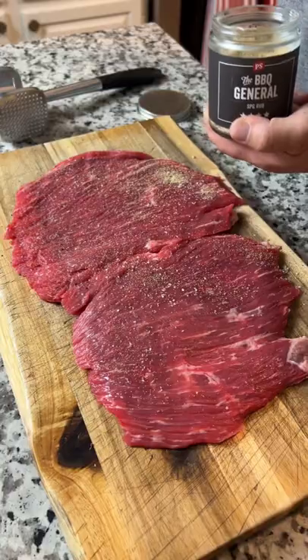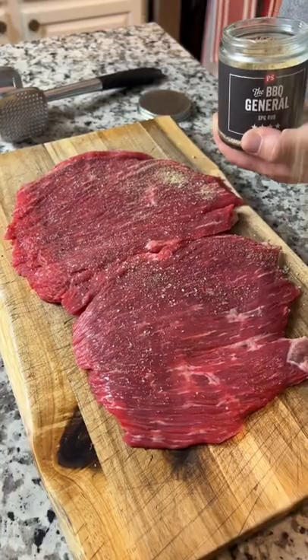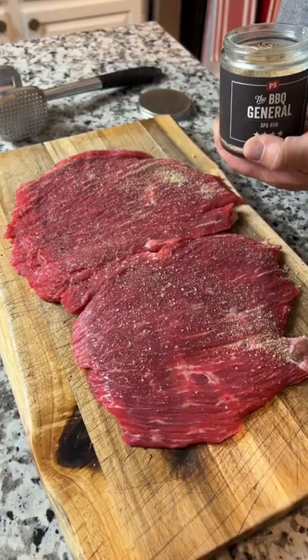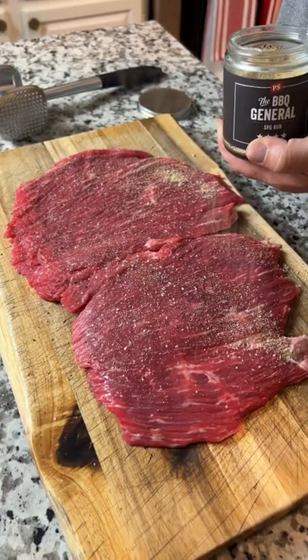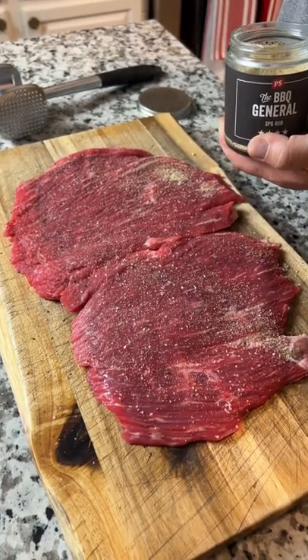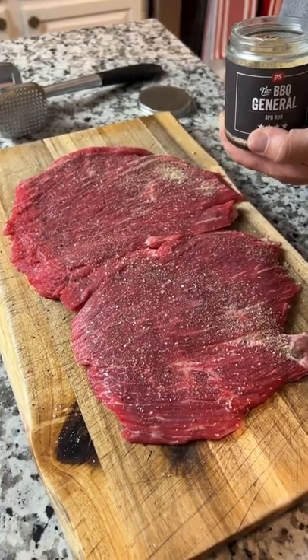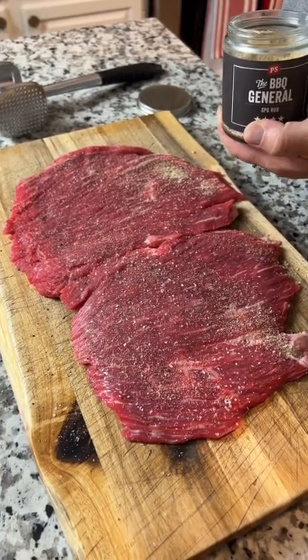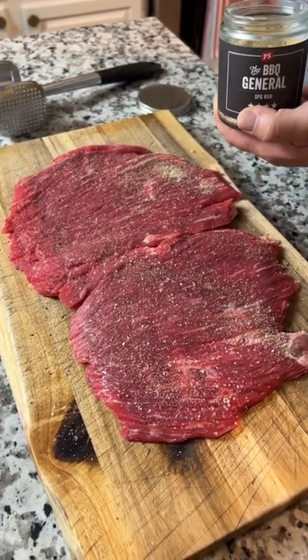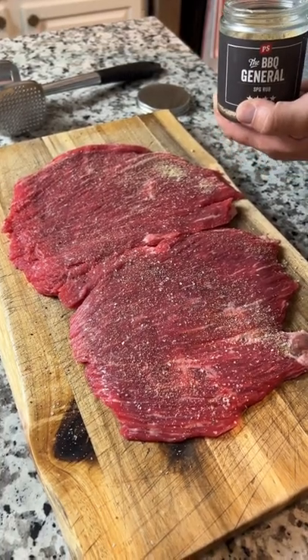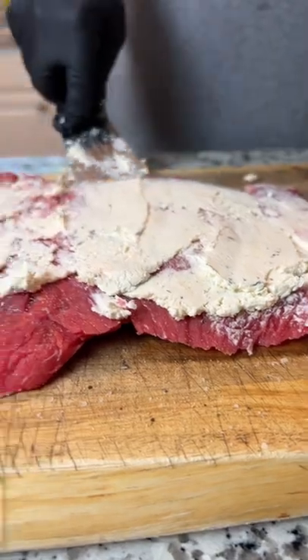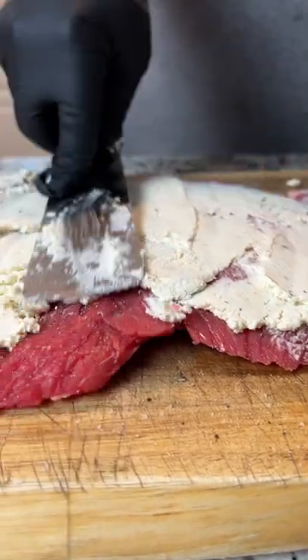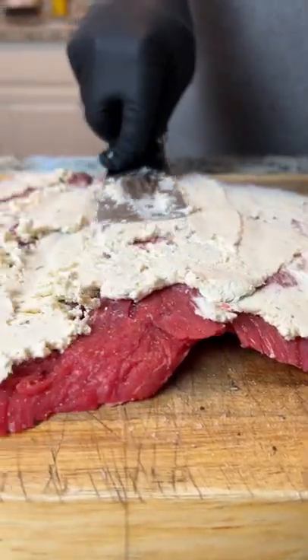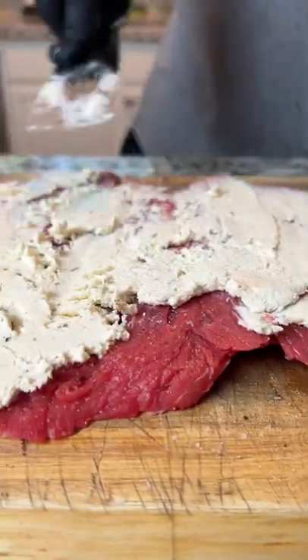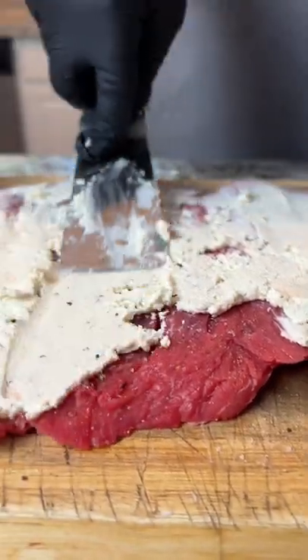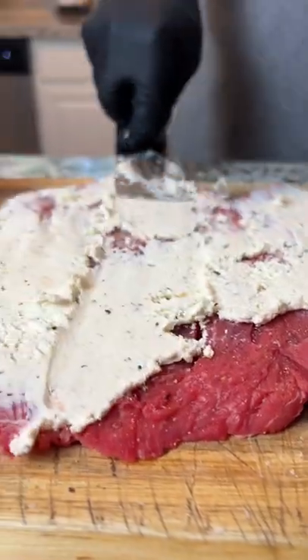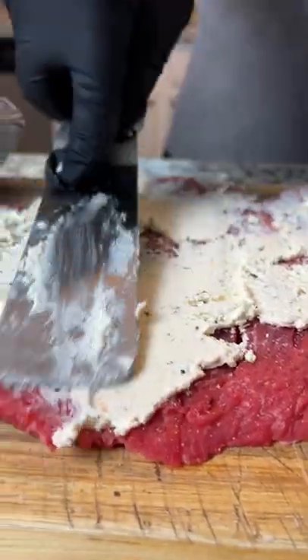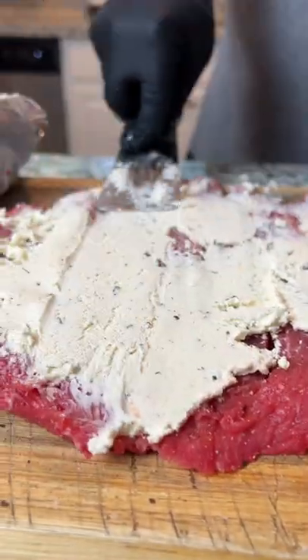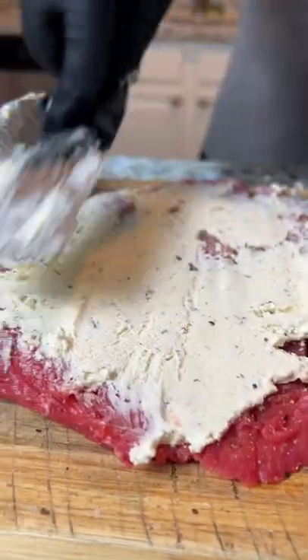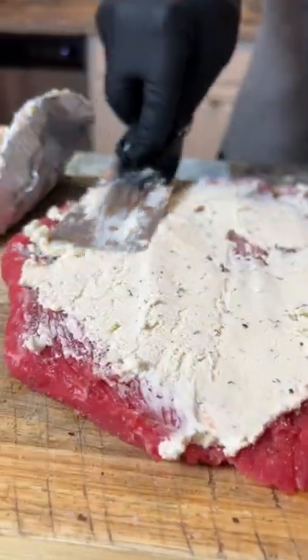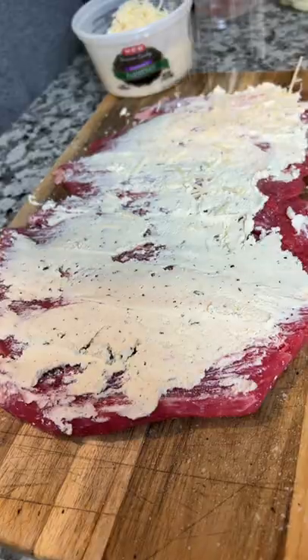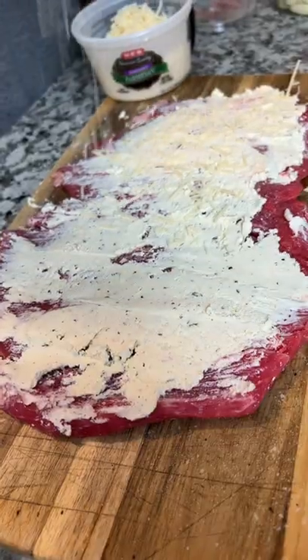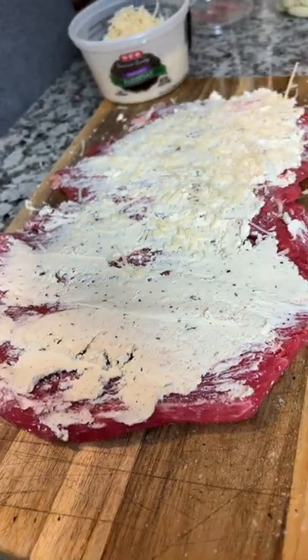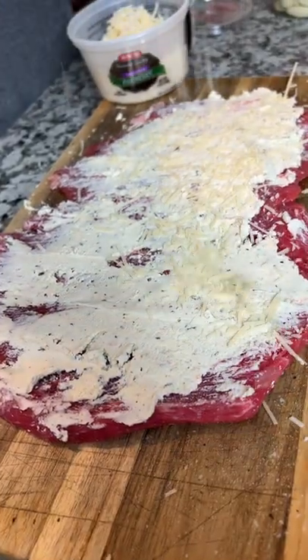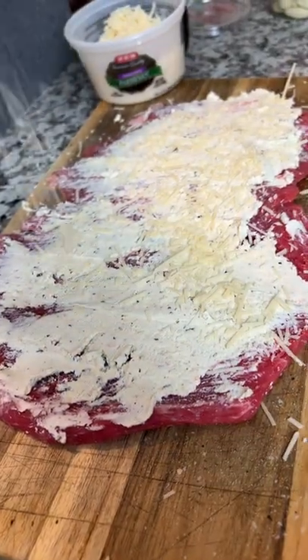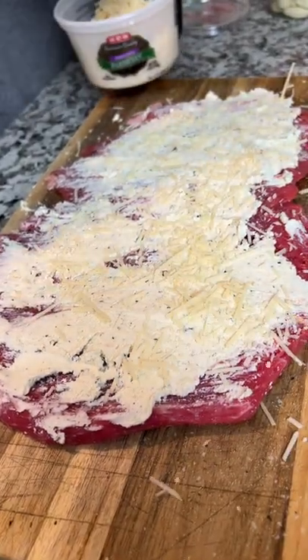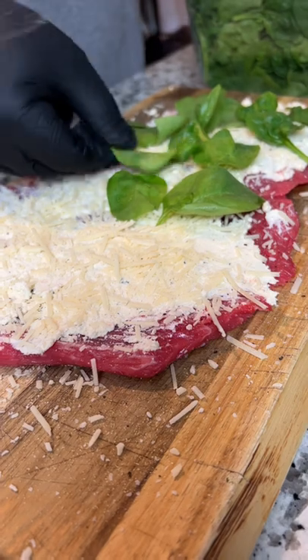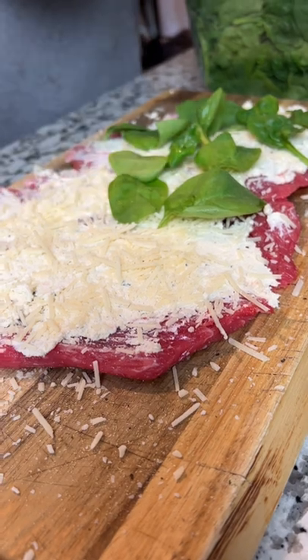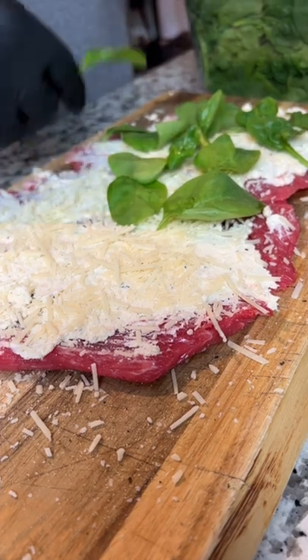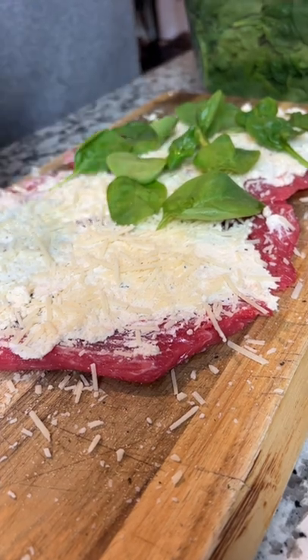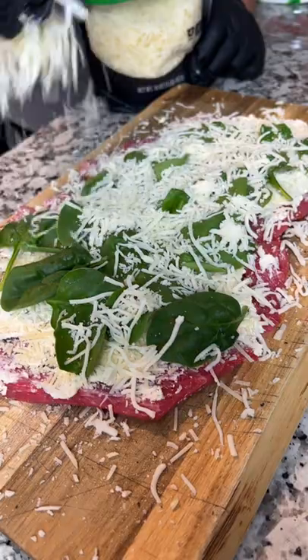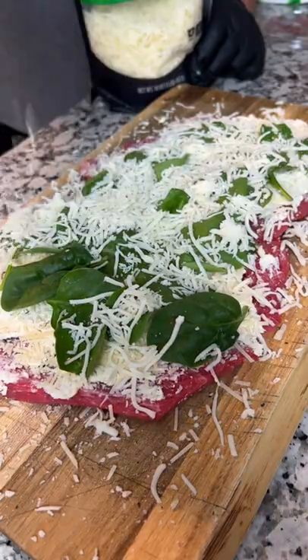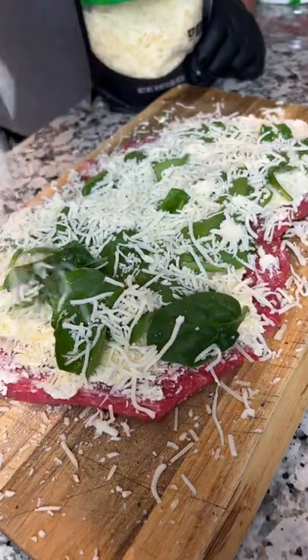Then season it up with a little bit of salt, pepper, and garlic, and smear on a layer of boursin cheese. Sprinkle on some fresh Parmesan, baby spinach, and finish it with a layer of shredded mozzarella.